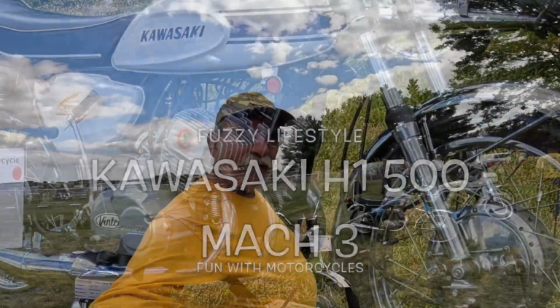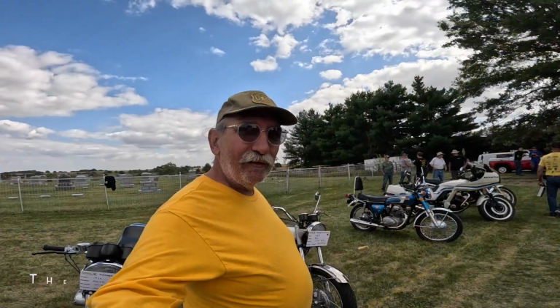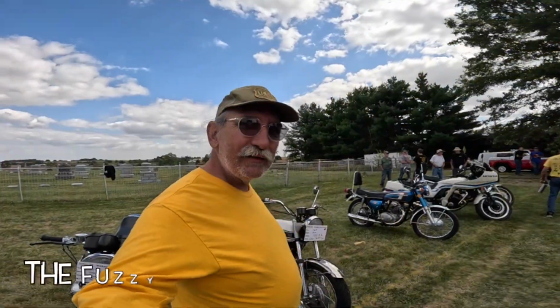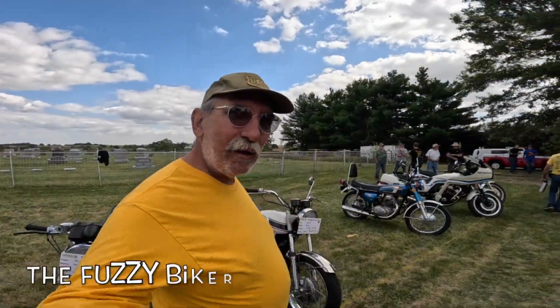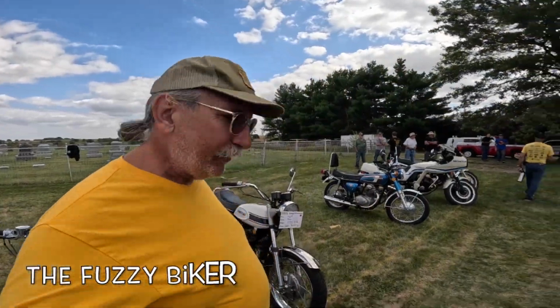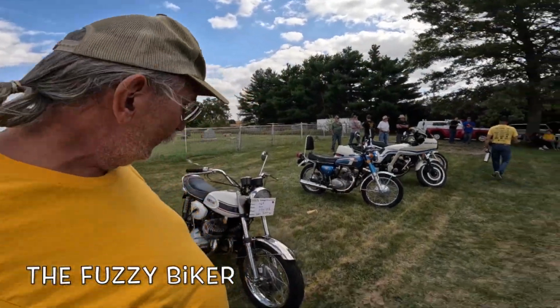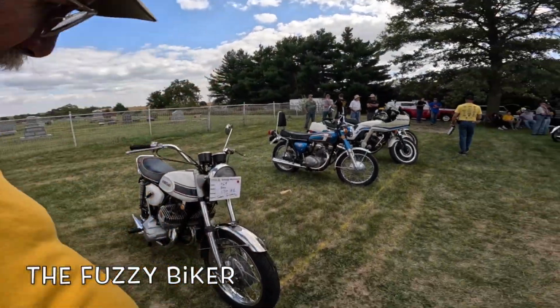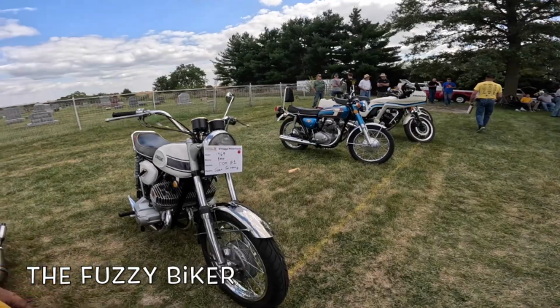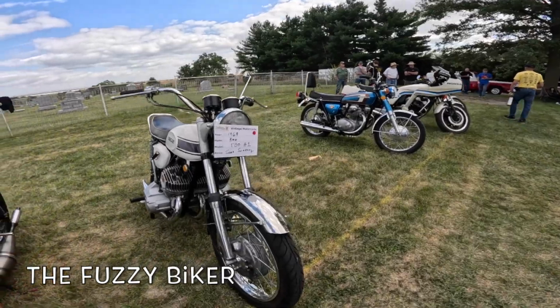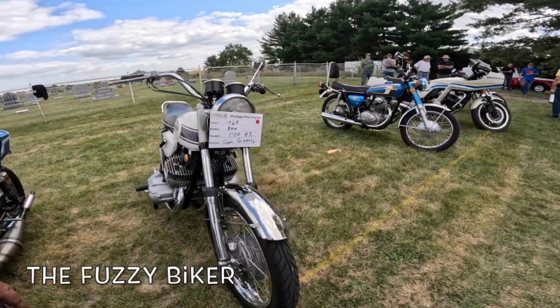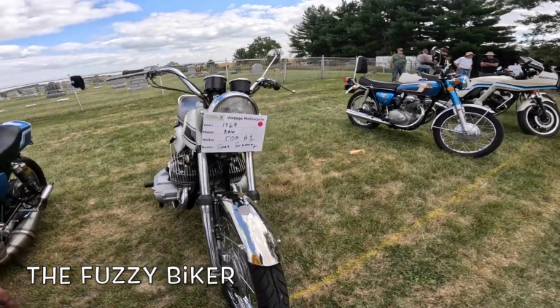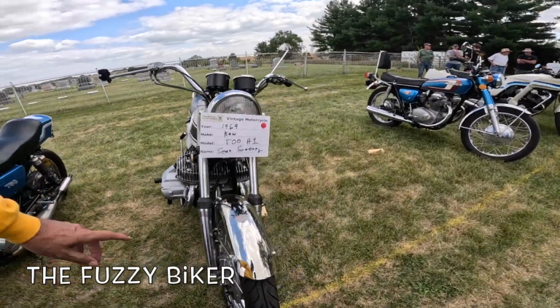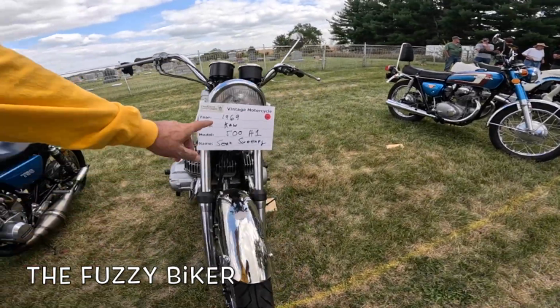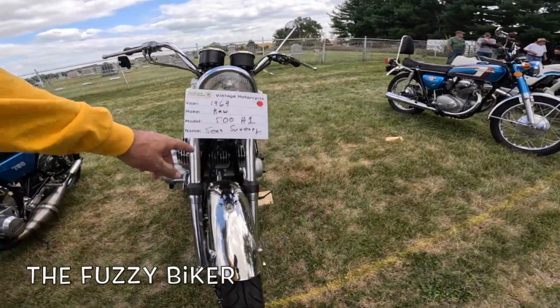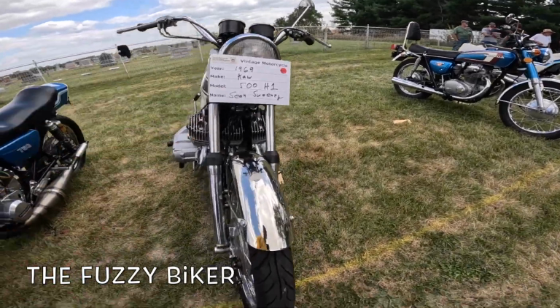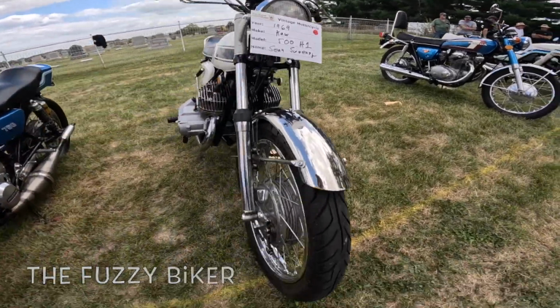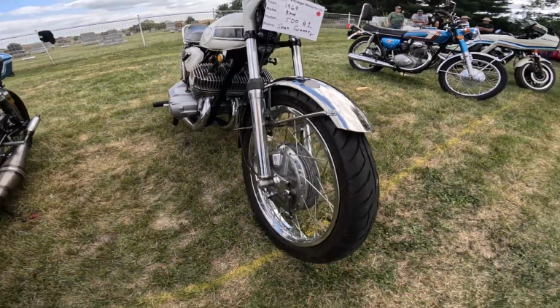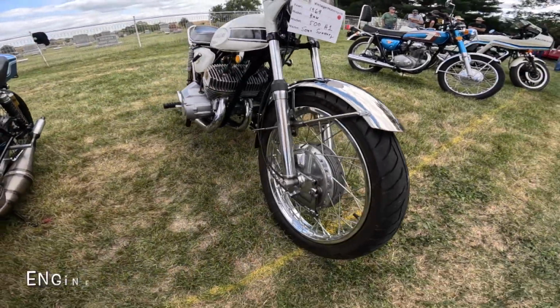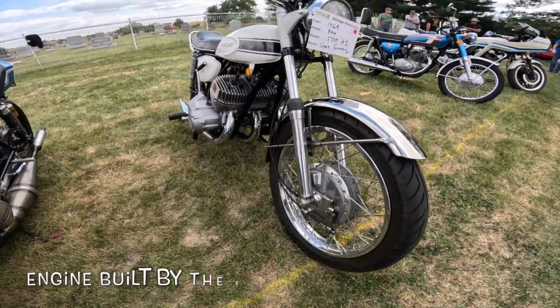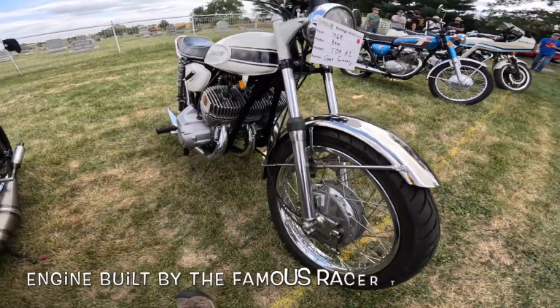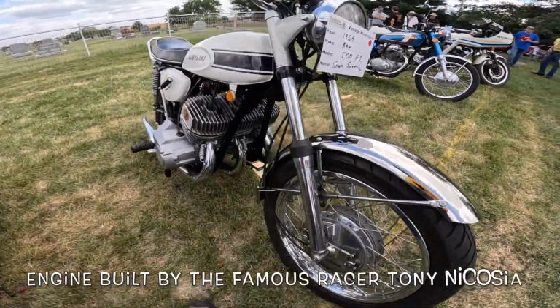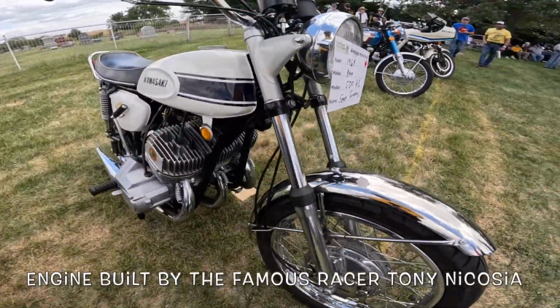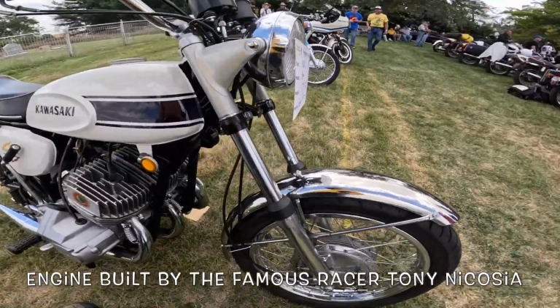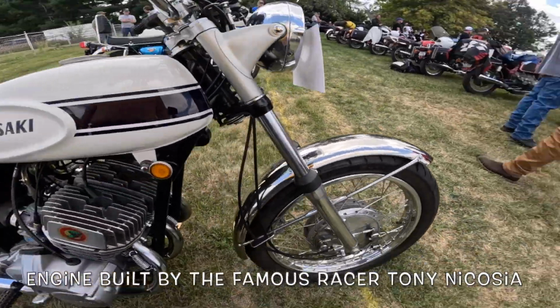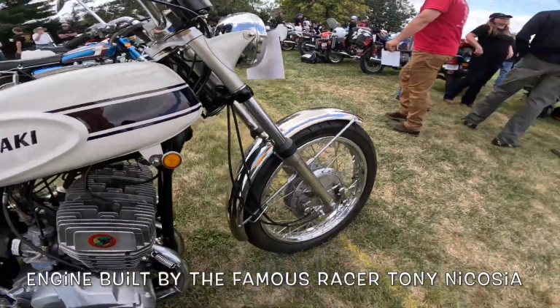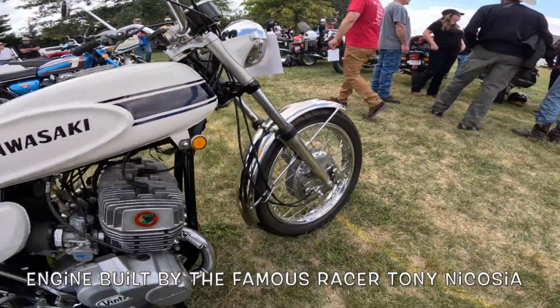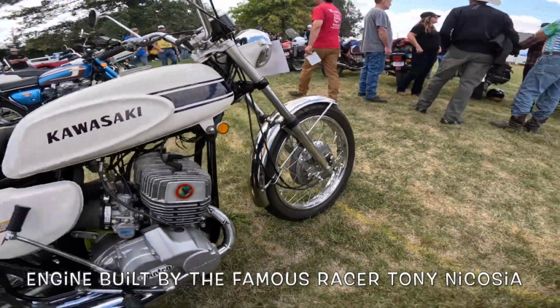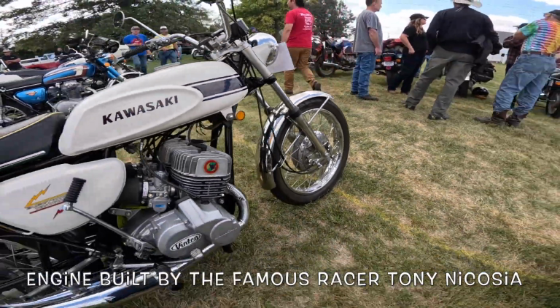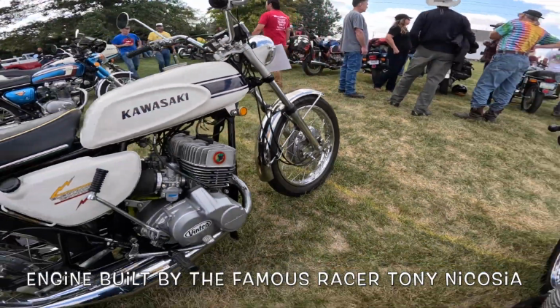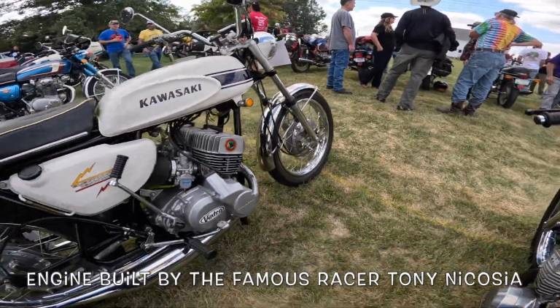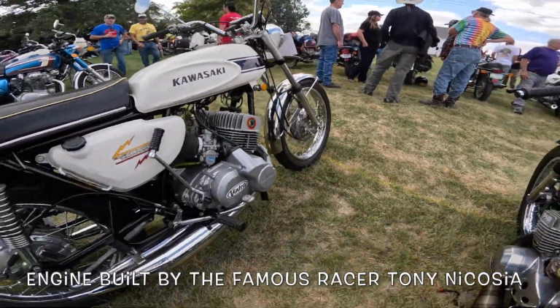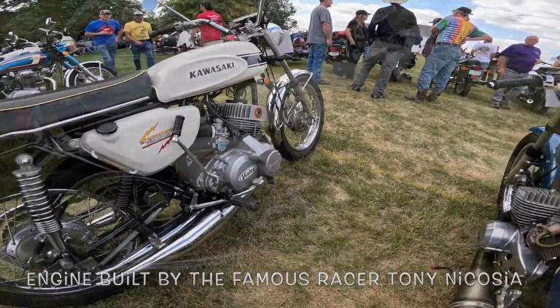Howdy y'all, Fuzzy Biker here with a blast from the past. When I was a young'un this was a hot rod bike — a friend of mine had one just like this, only maybe not as nice as this one.